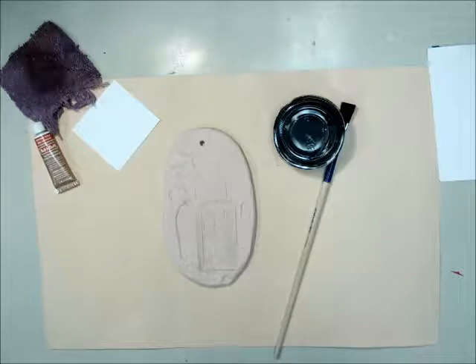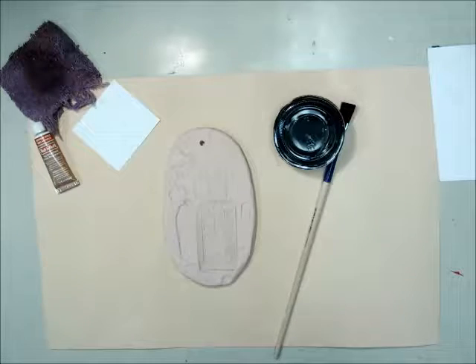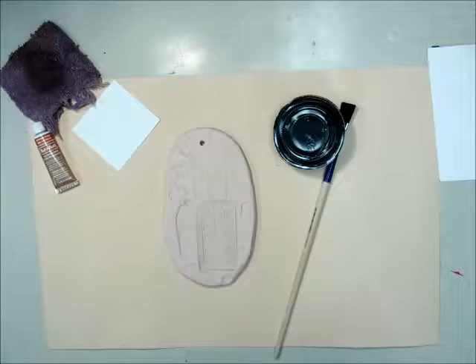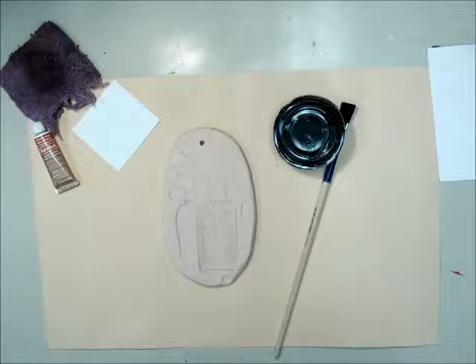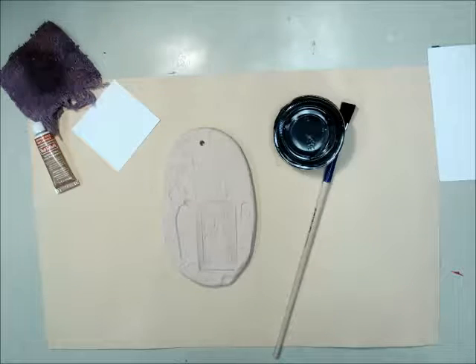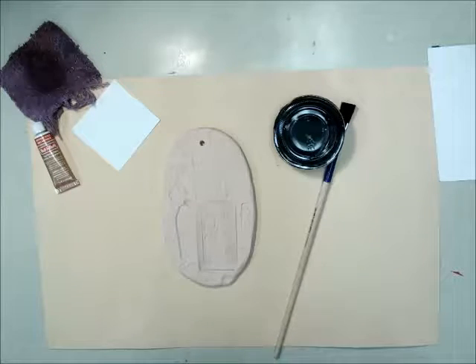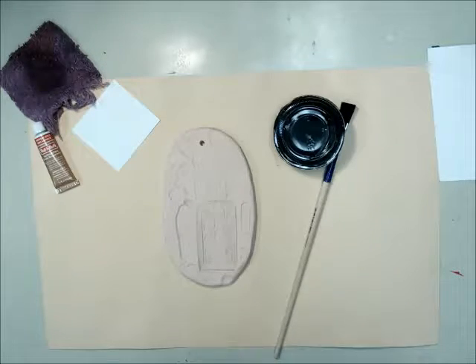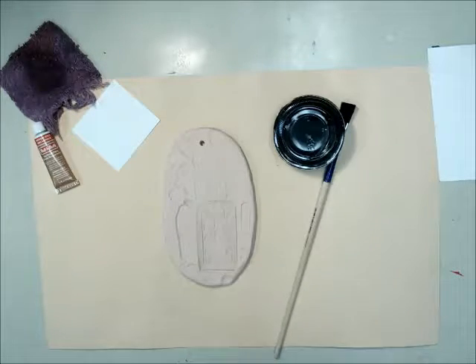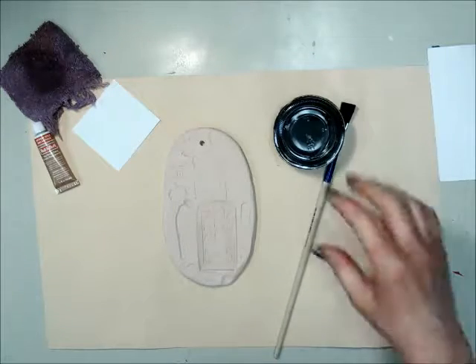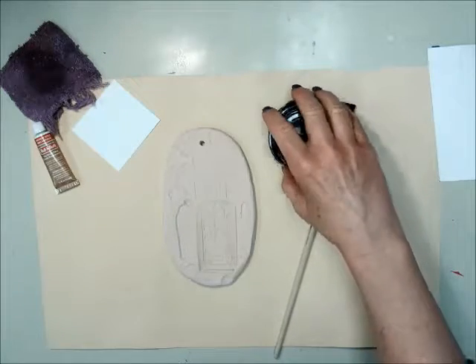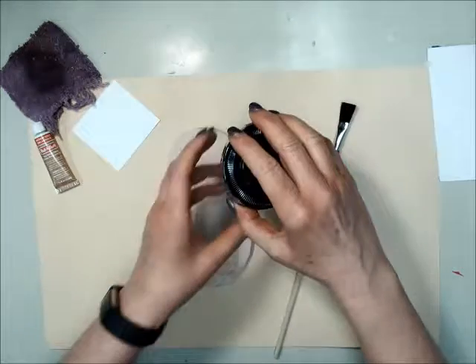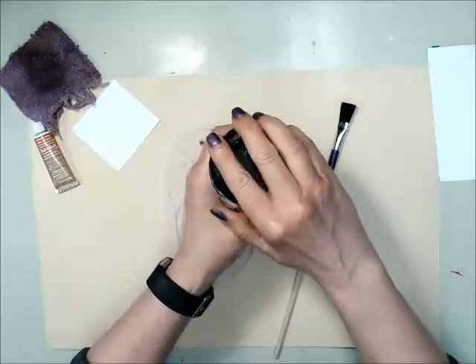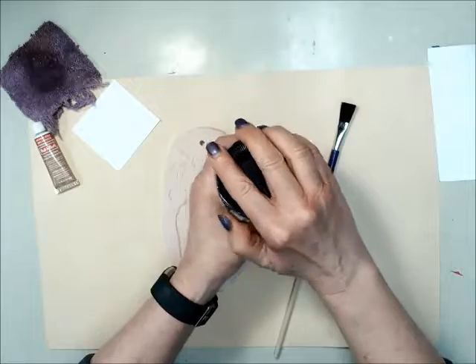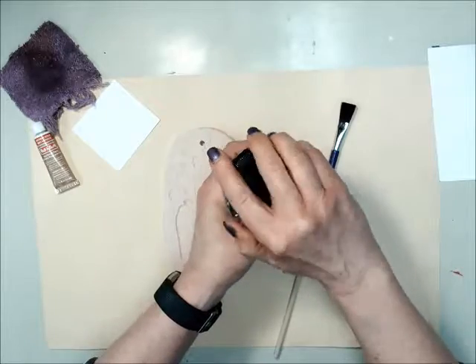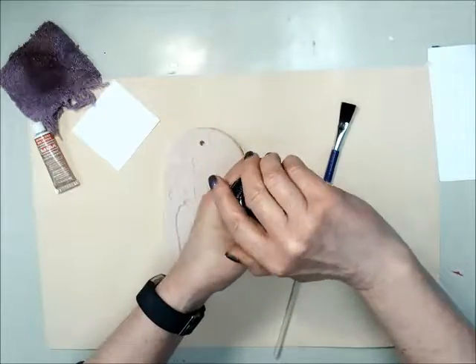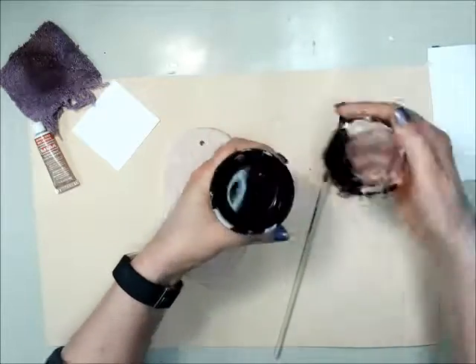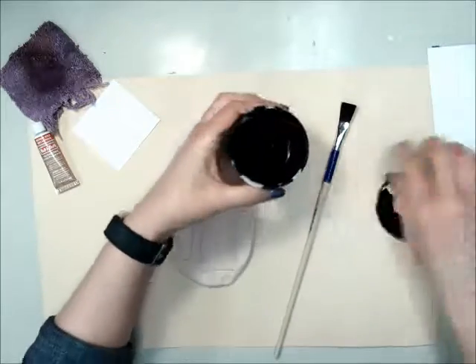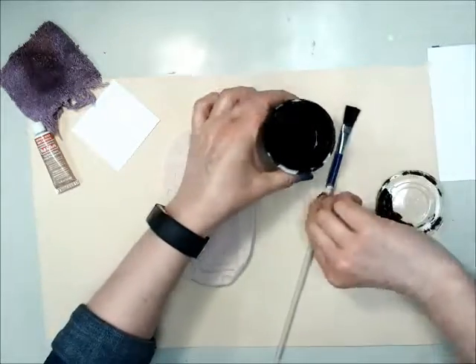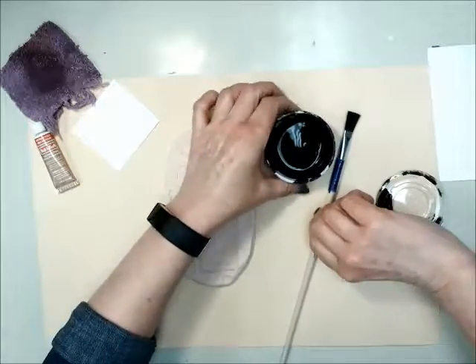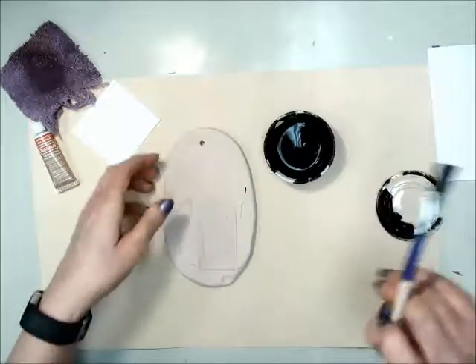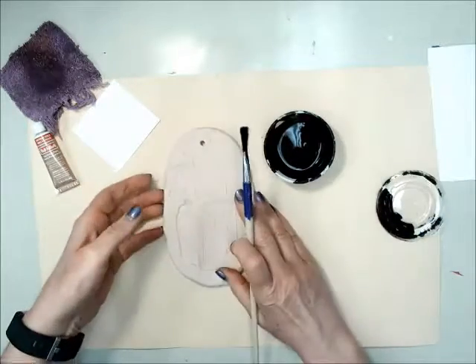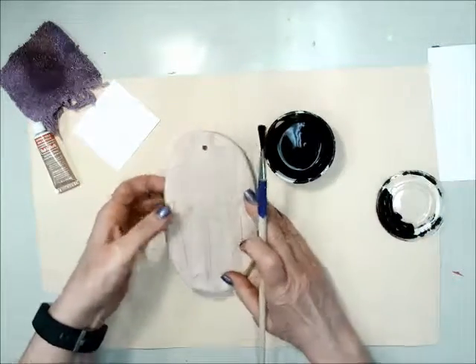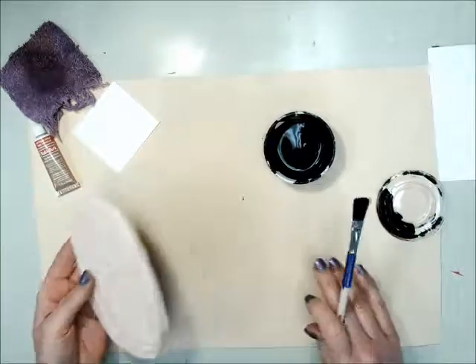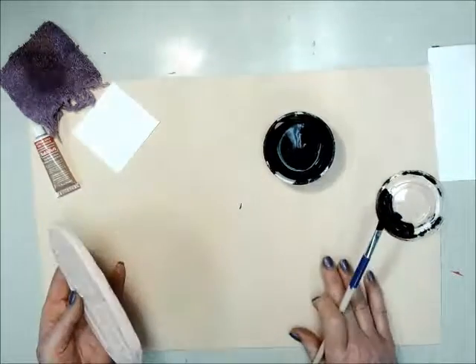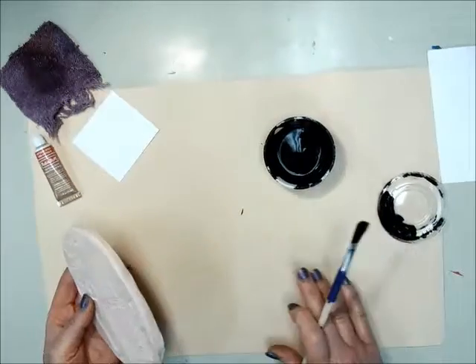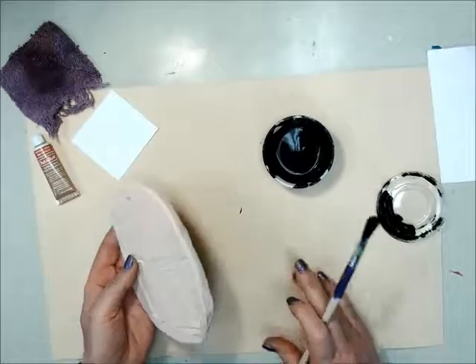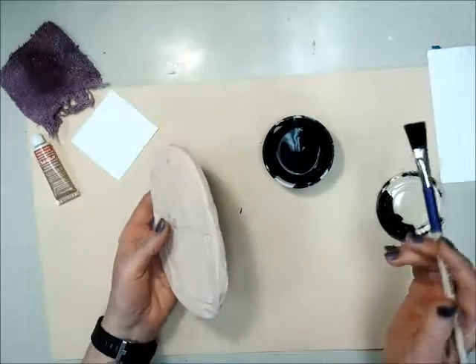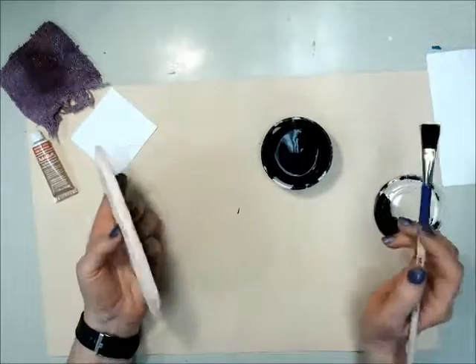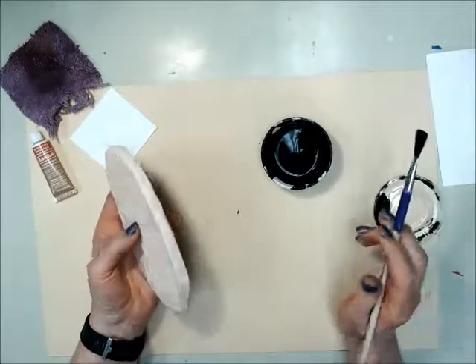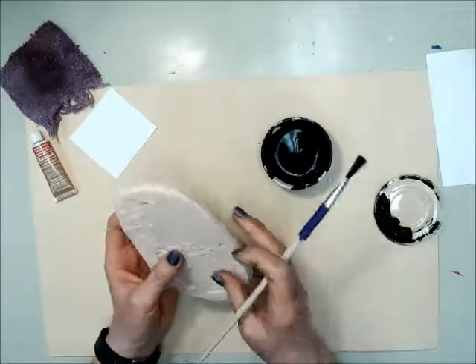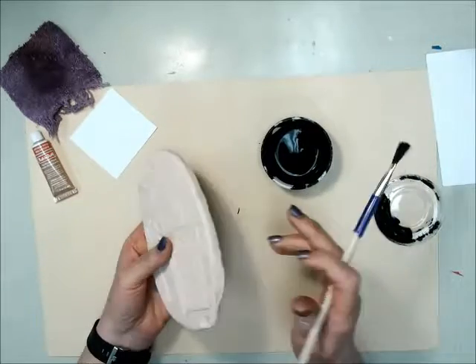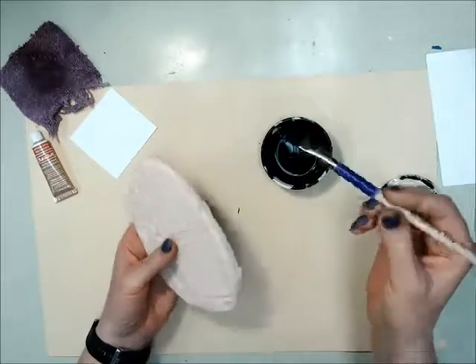To paint your Egyptian cartouche plaque, you'll need black paint, a paintbrush, a marker mat so you don't get black paint on the table, and of course your project.